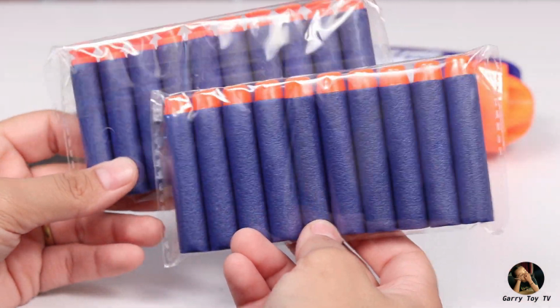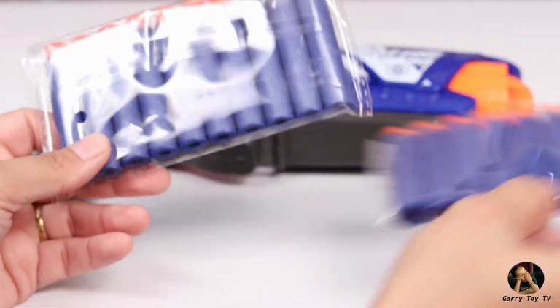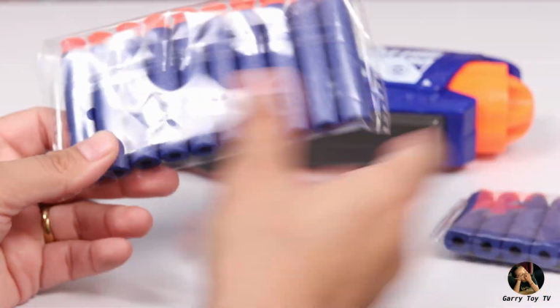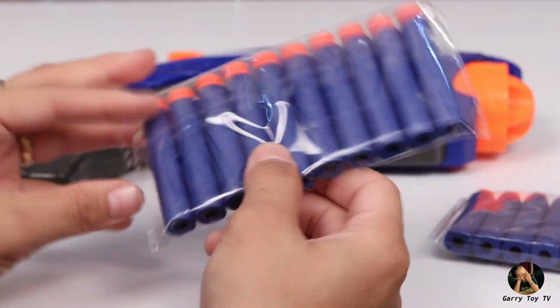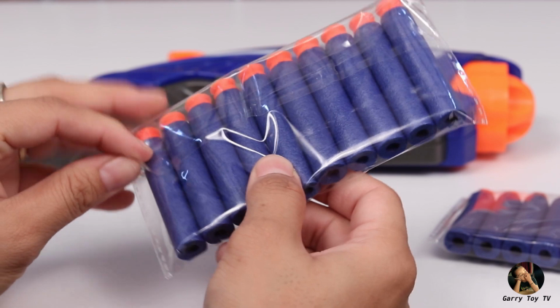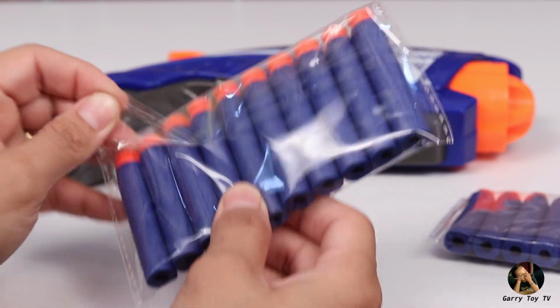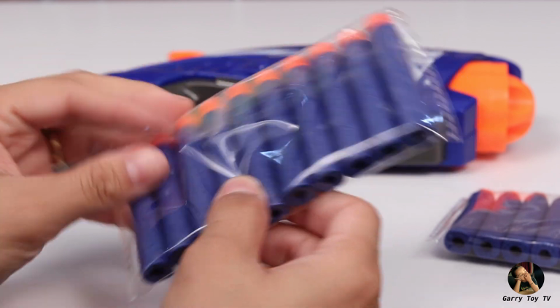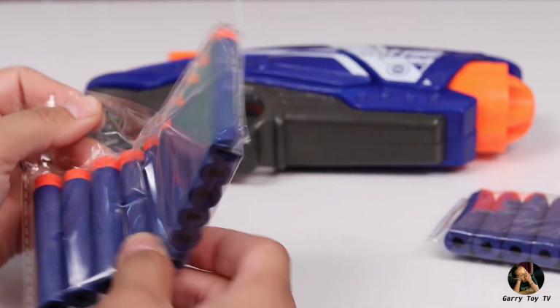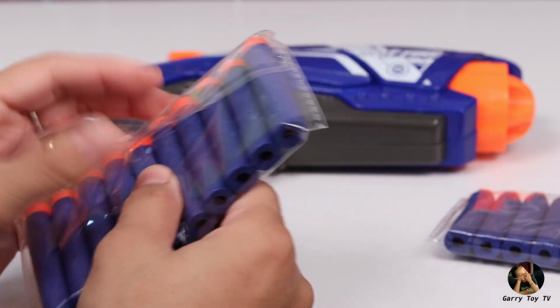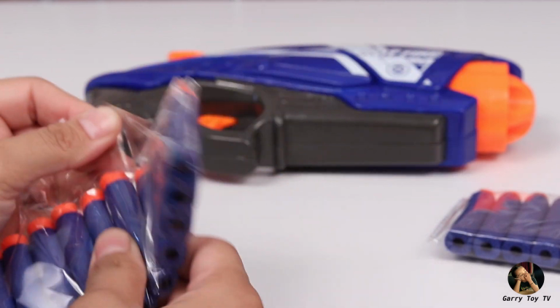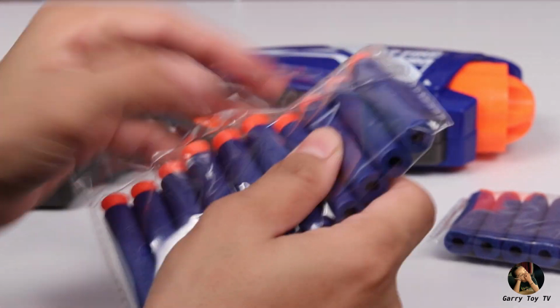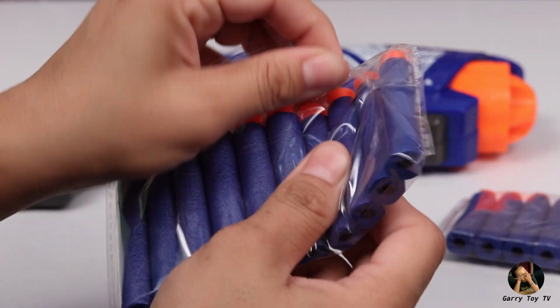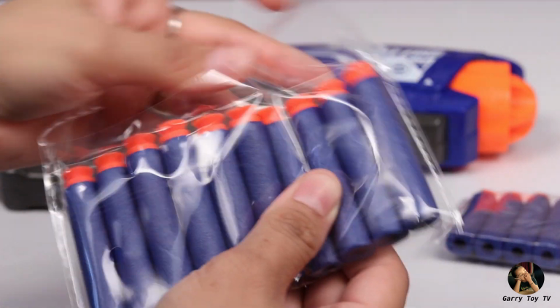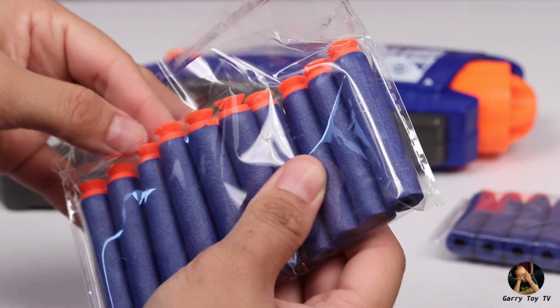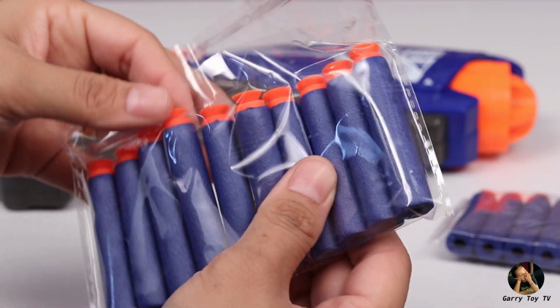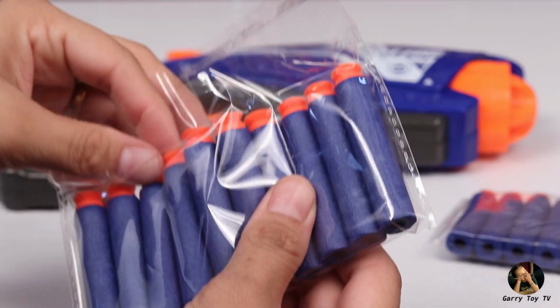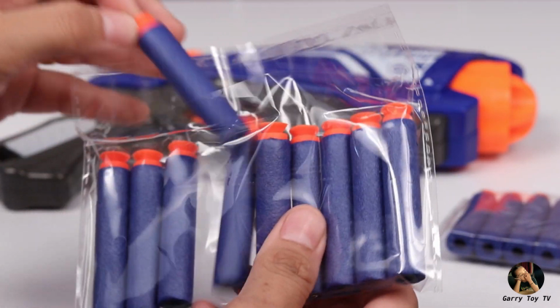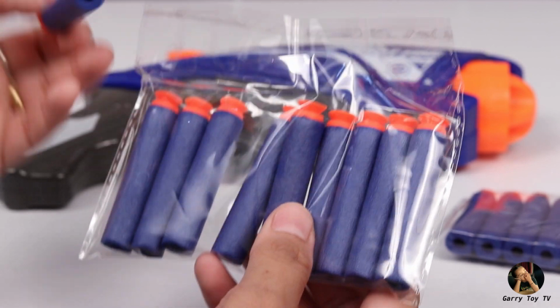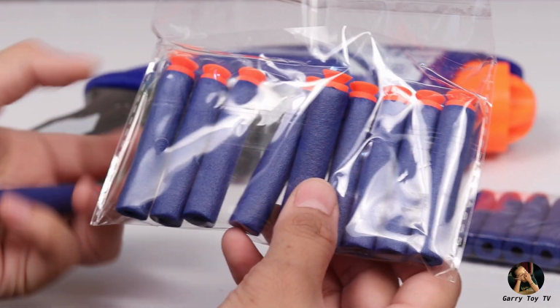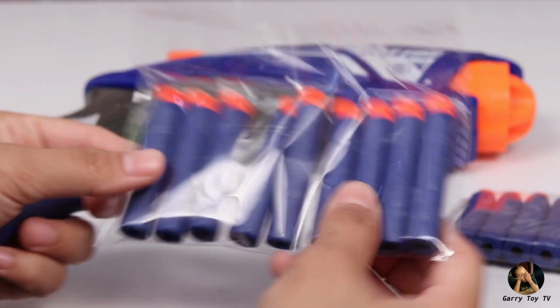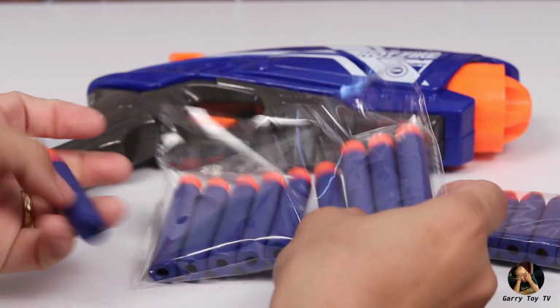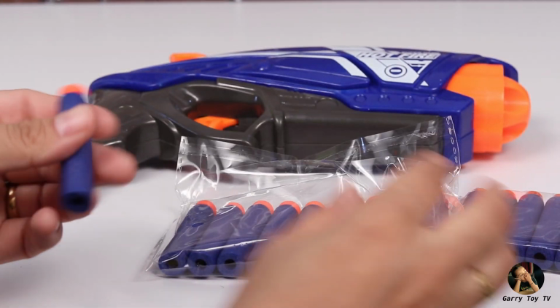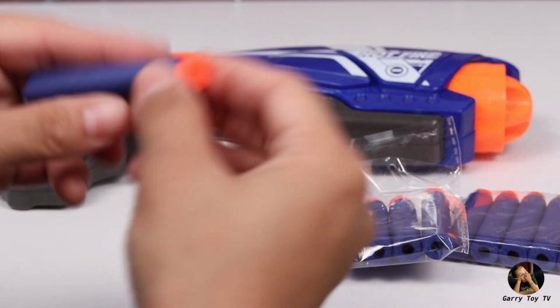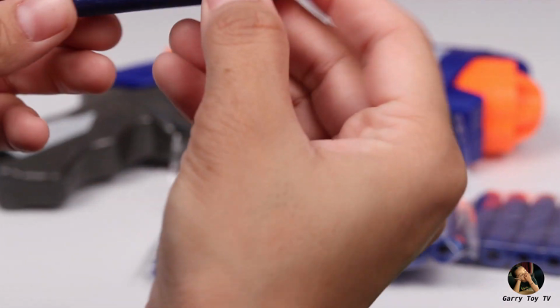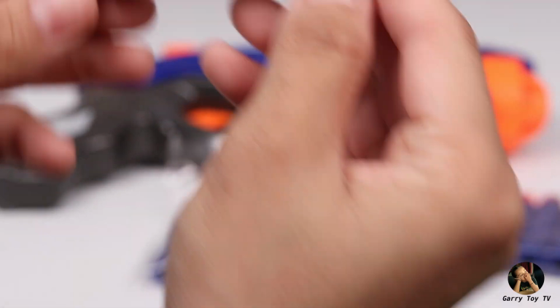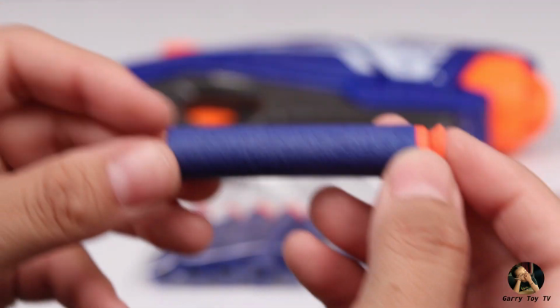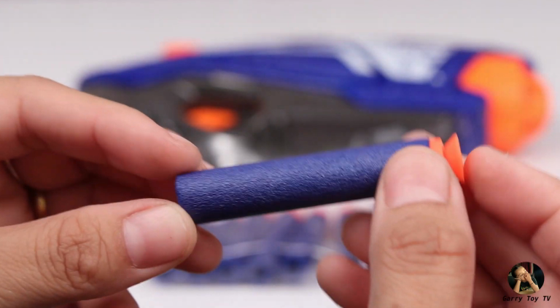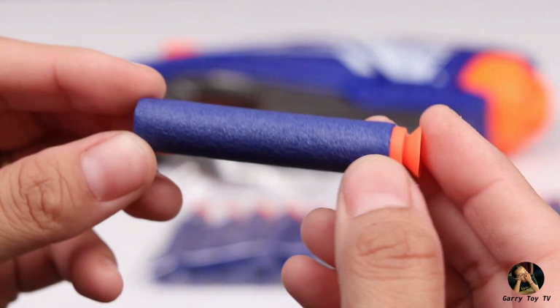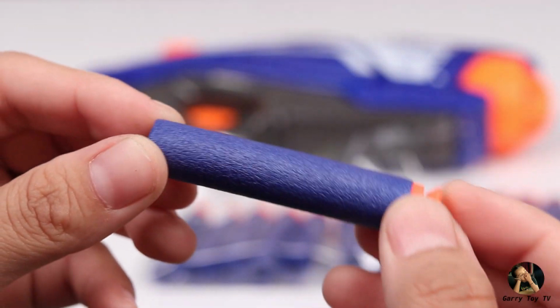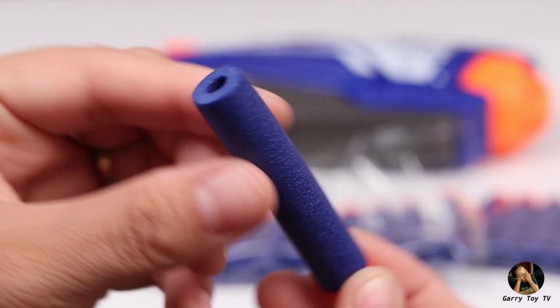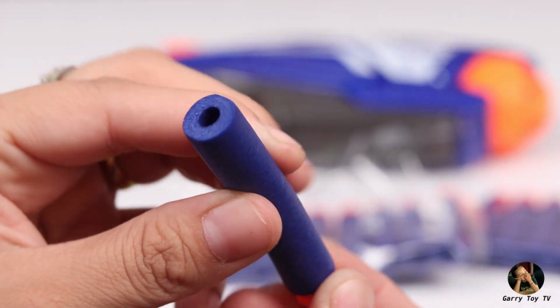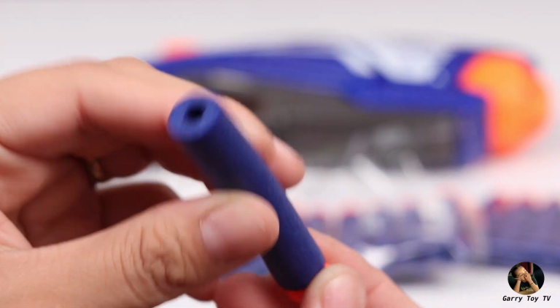Let's check the bullets. The box mentions that they are soft and lightweight. Let me verify — yes, it is really soft and light.